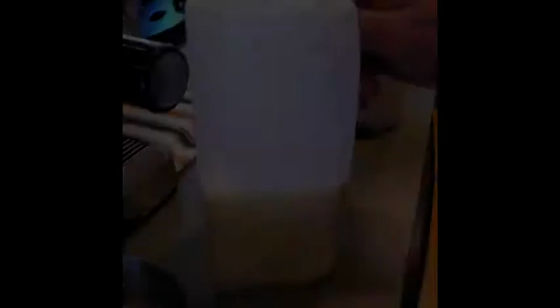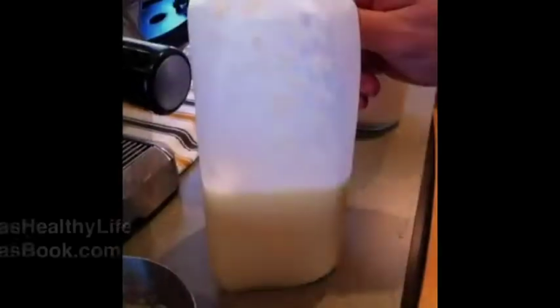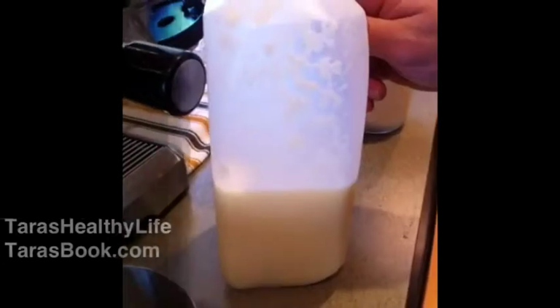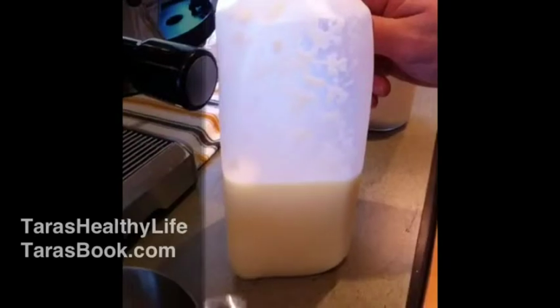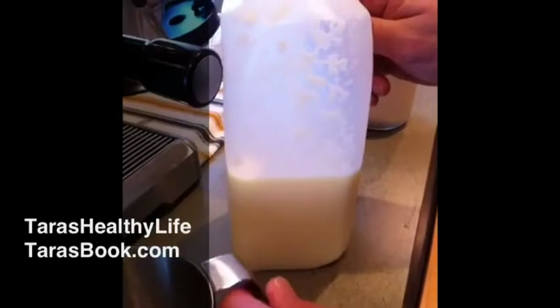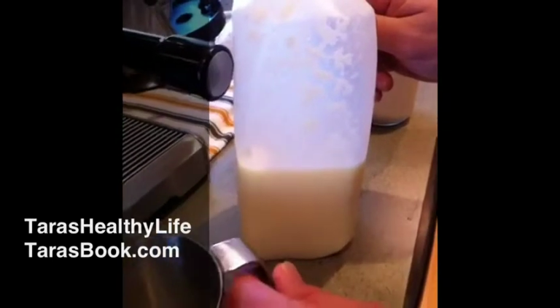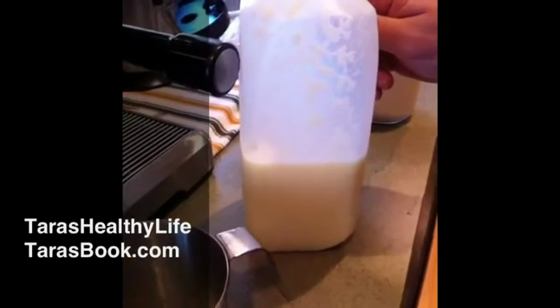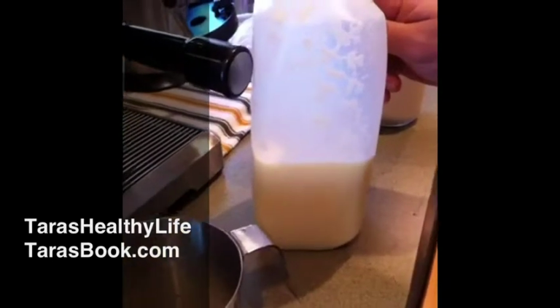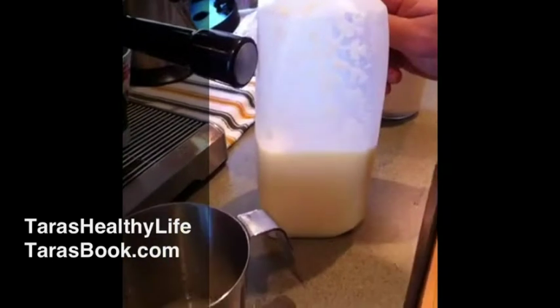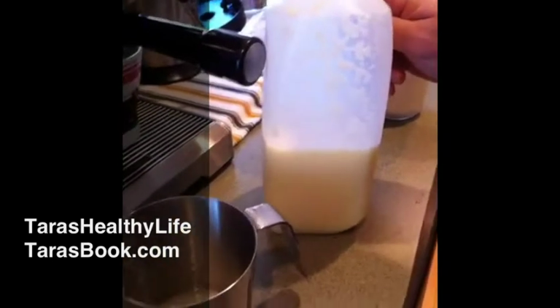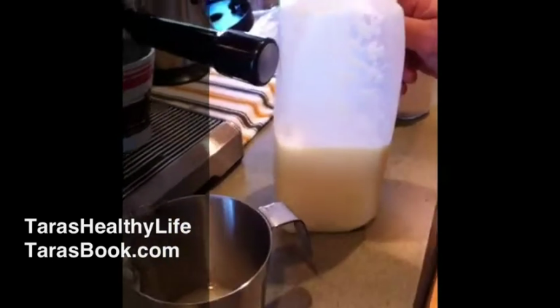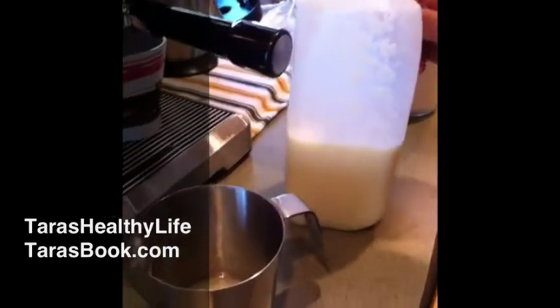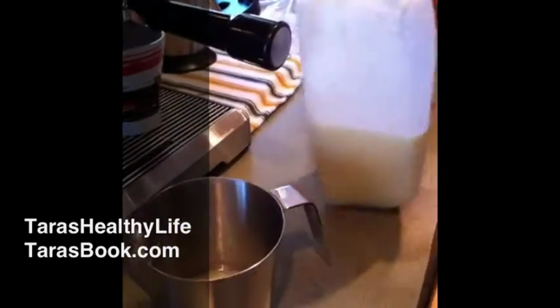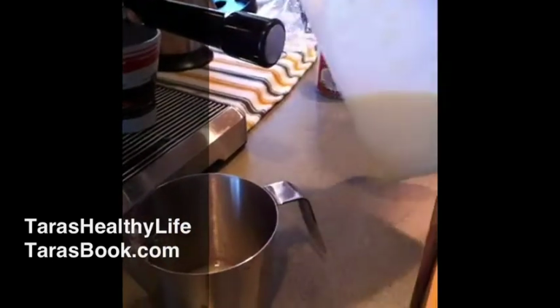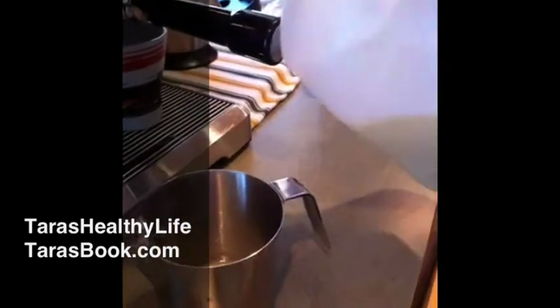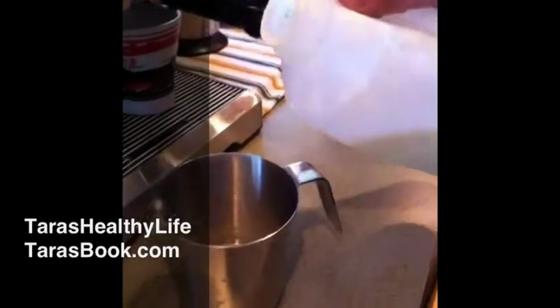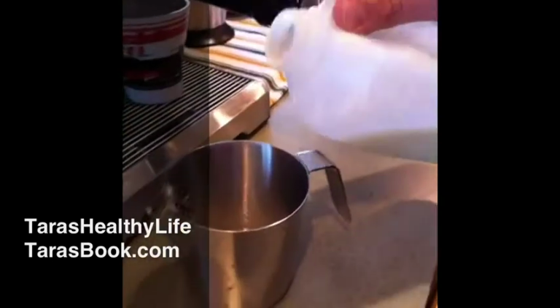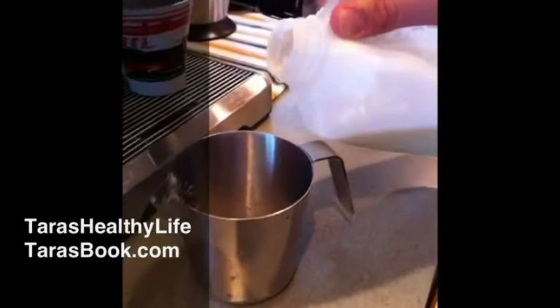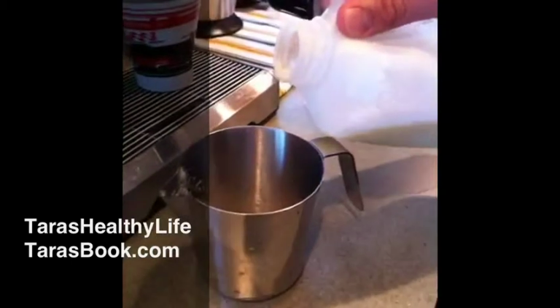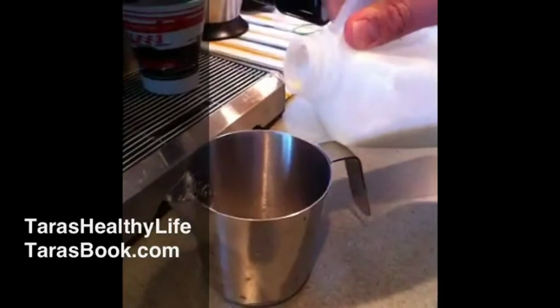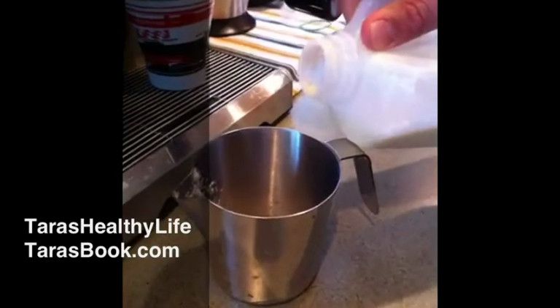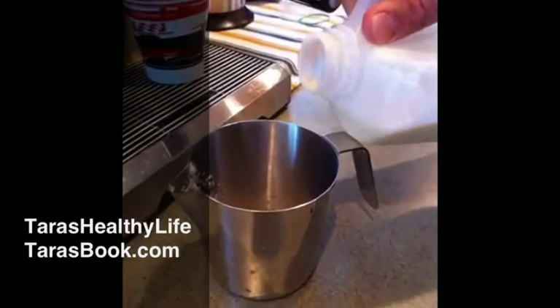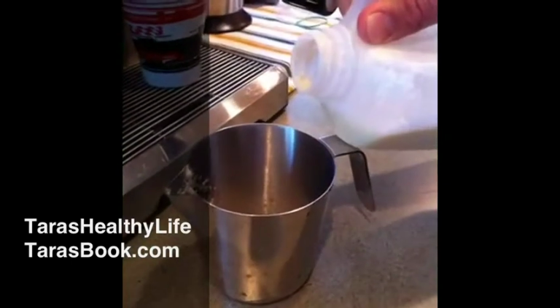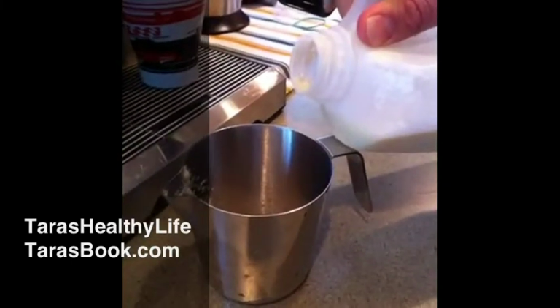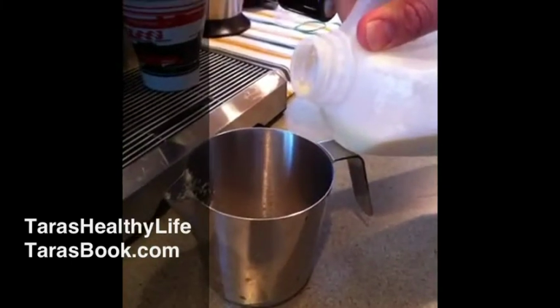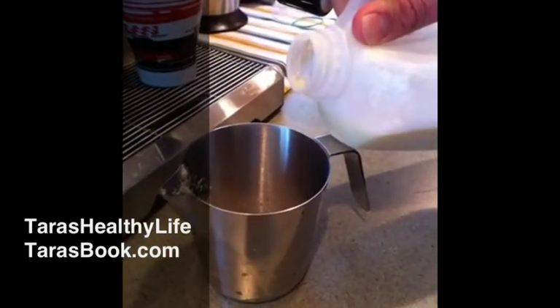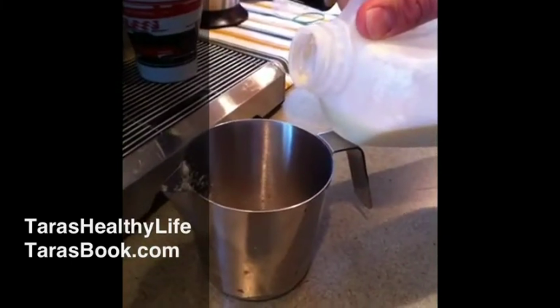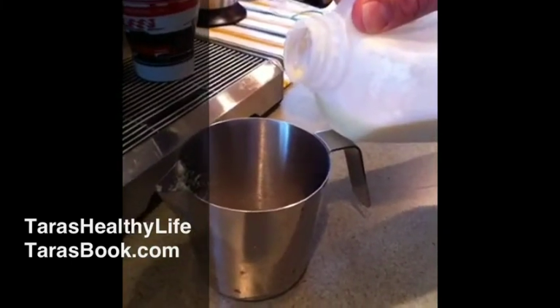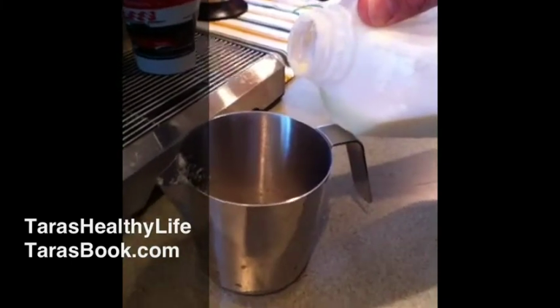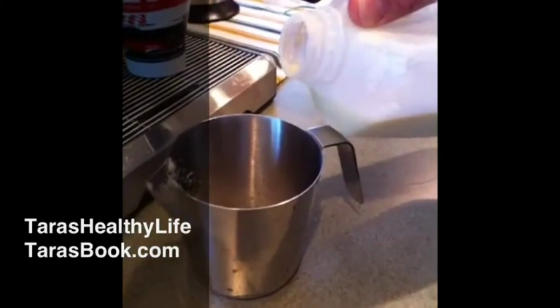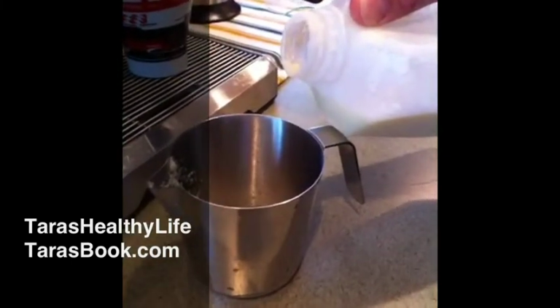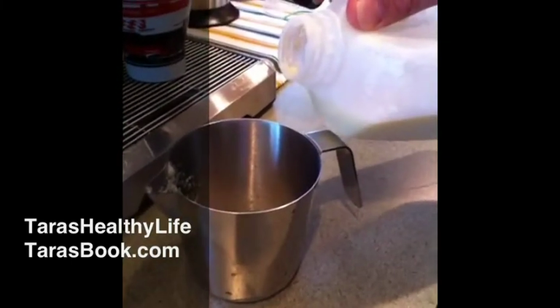Hello friends, this is Tara with Tara's Healthy Life with a special guest today. My husband is showing you a few of his secret ingredients for a fantabulous homemade mocha.